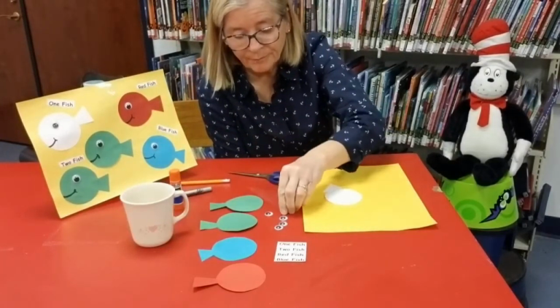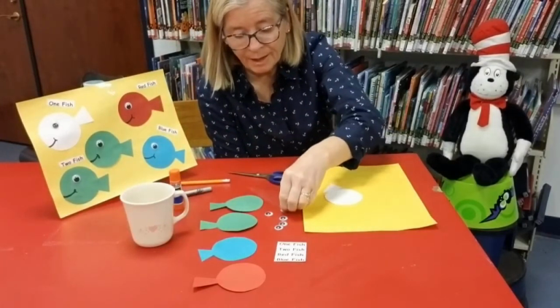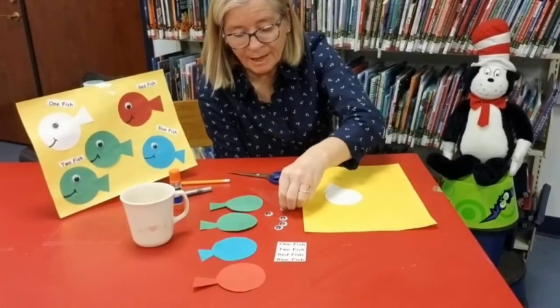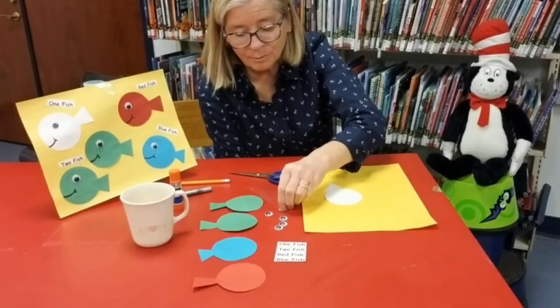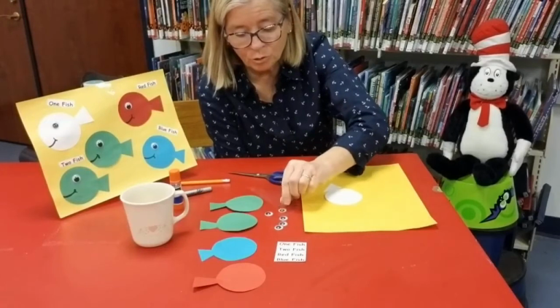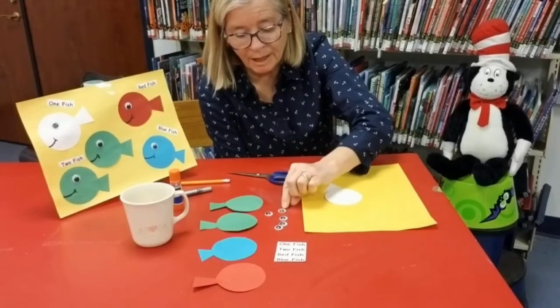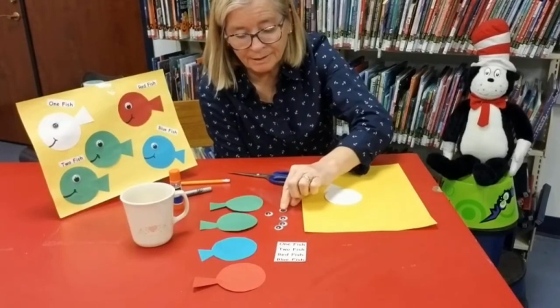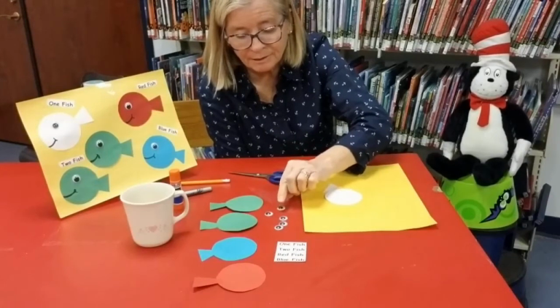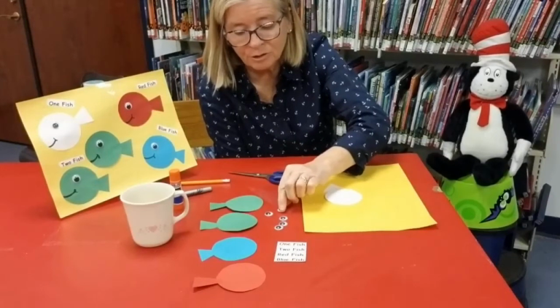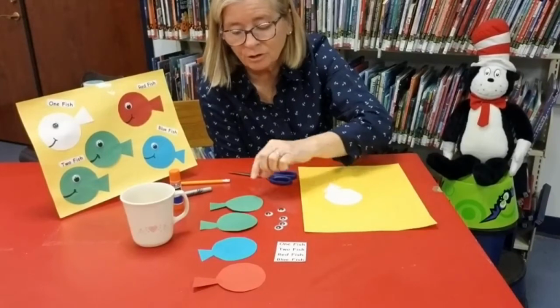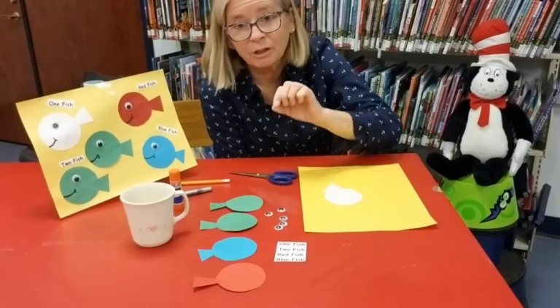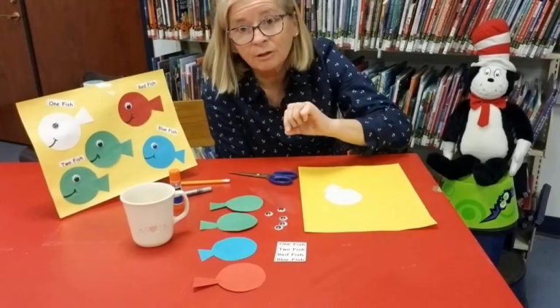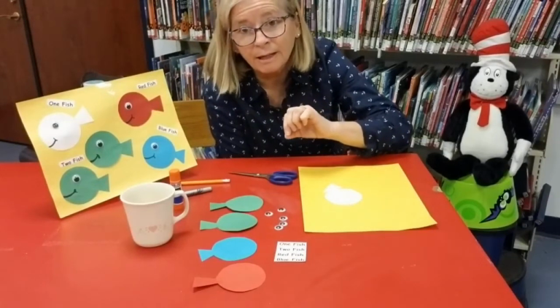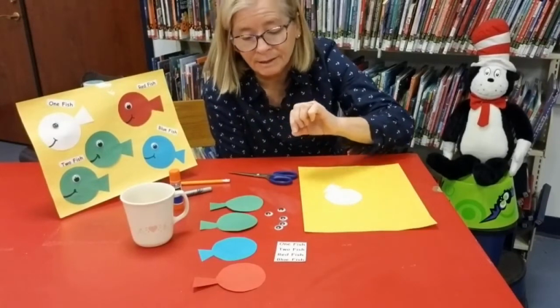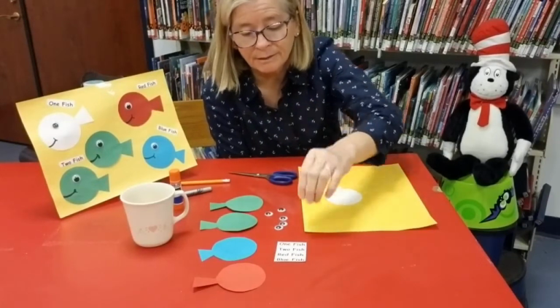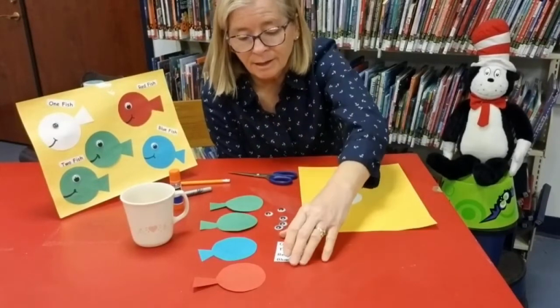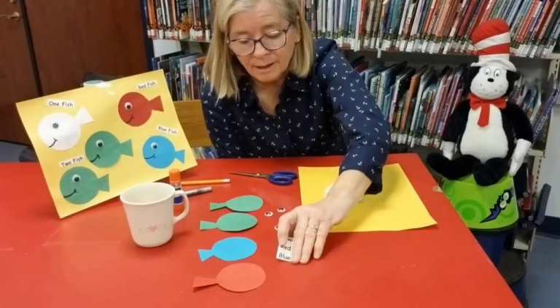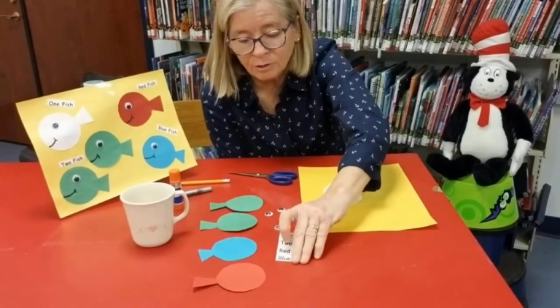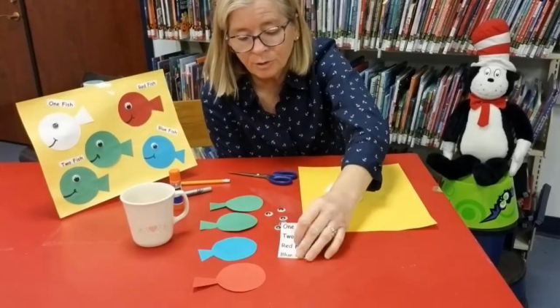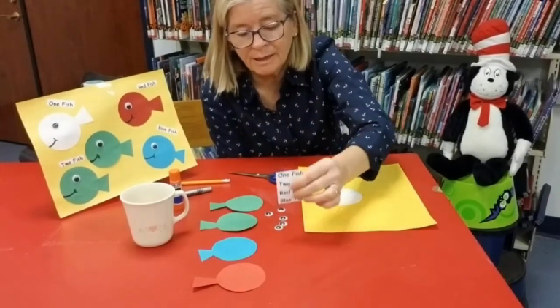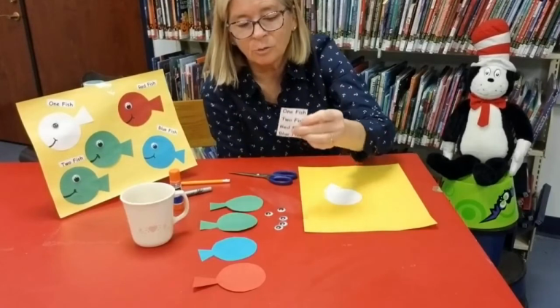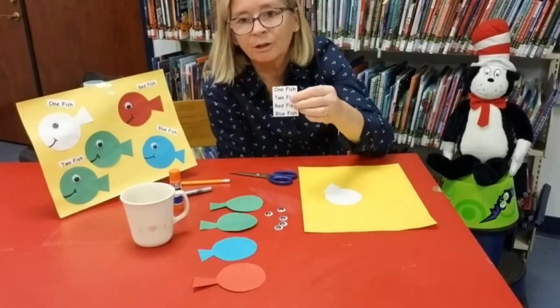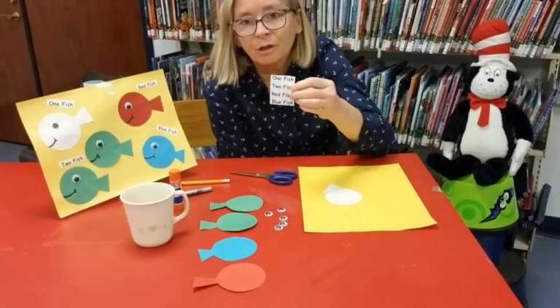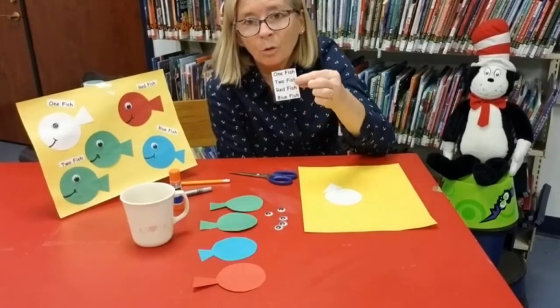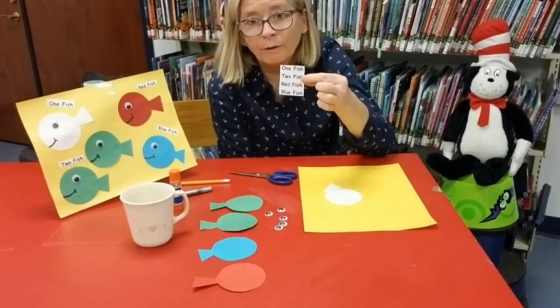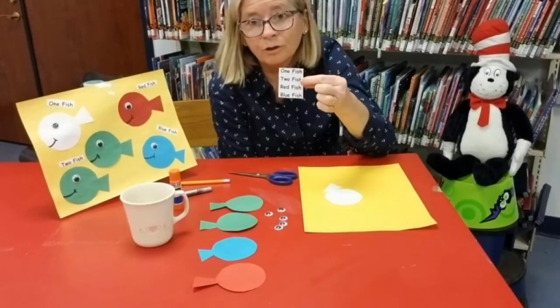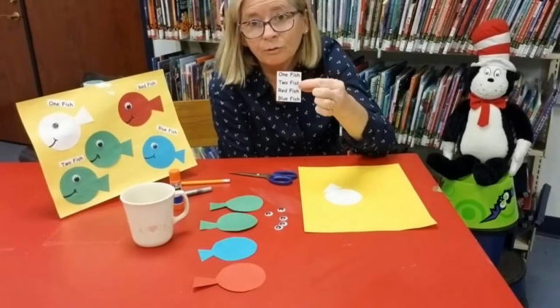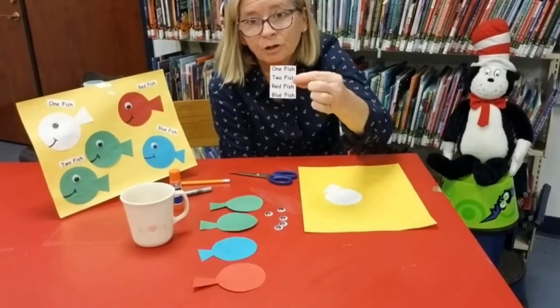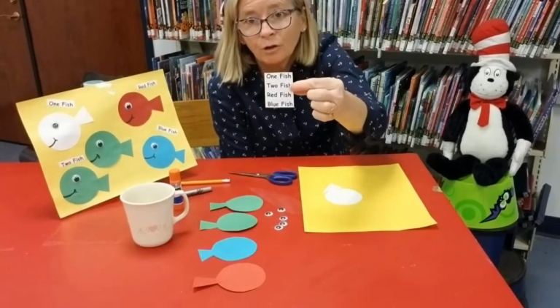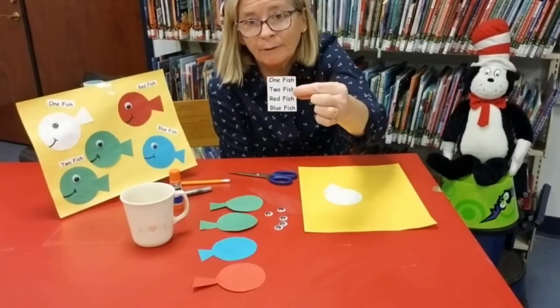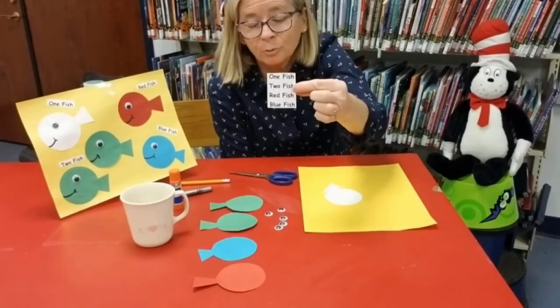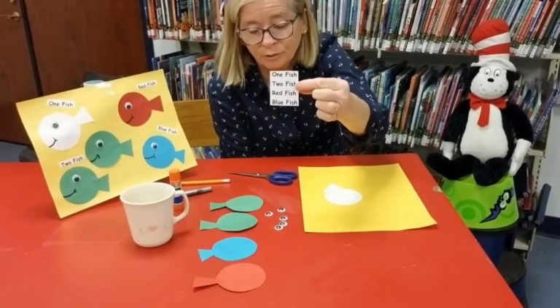I have some googly eyes — you can certainly just color the eyes in. And I also printed out the words one fish, two fish, red fish, blue fish.